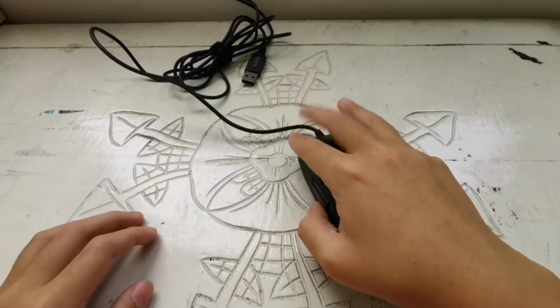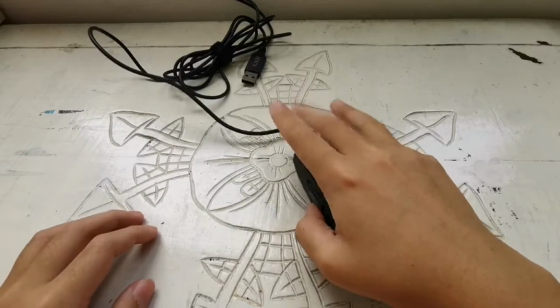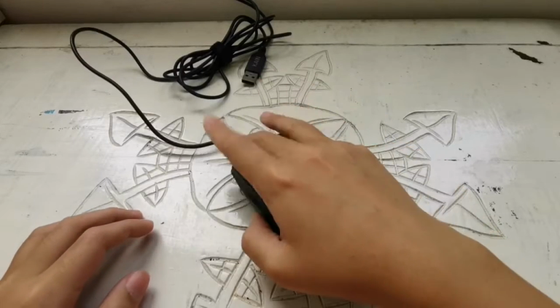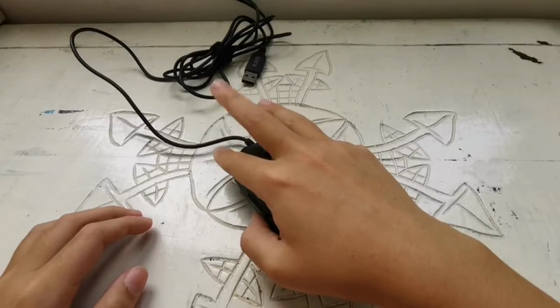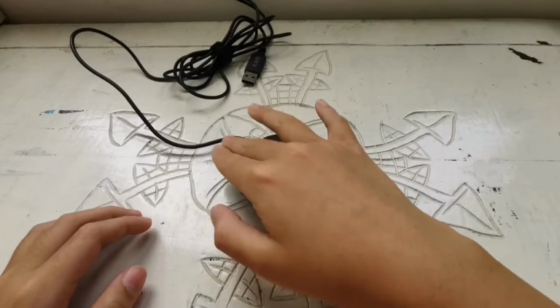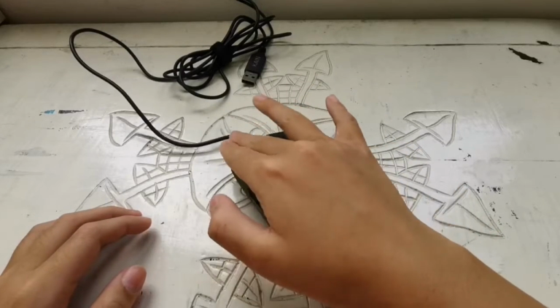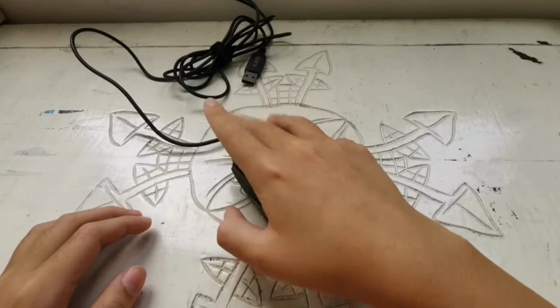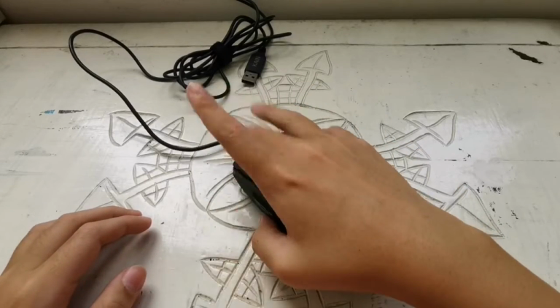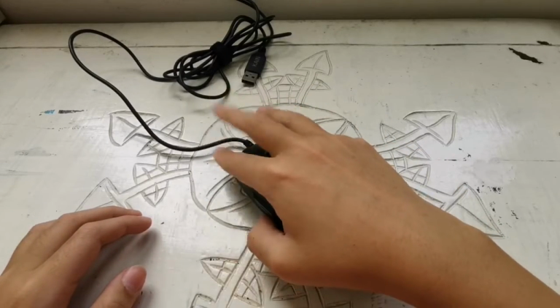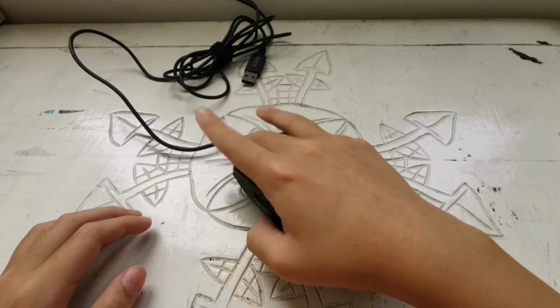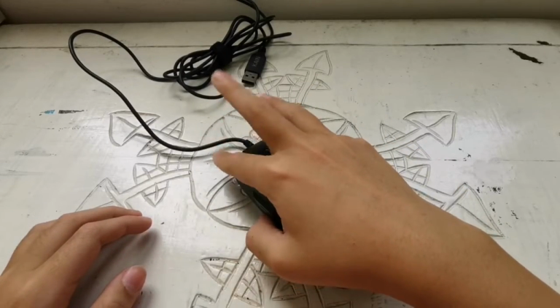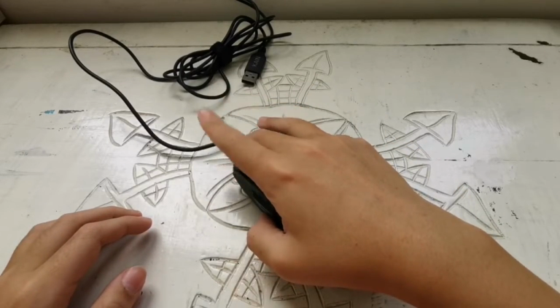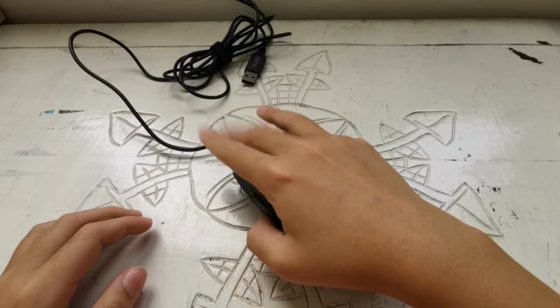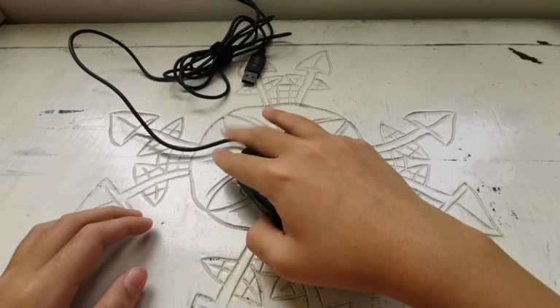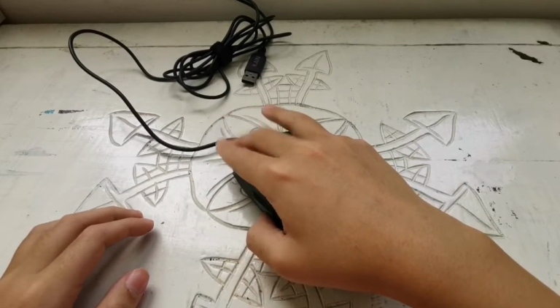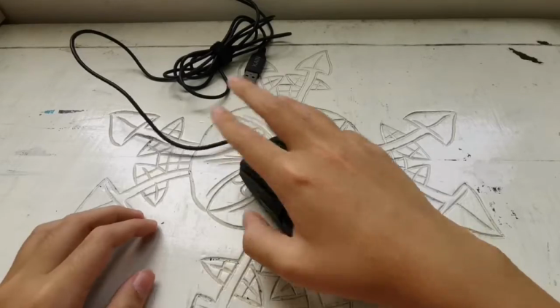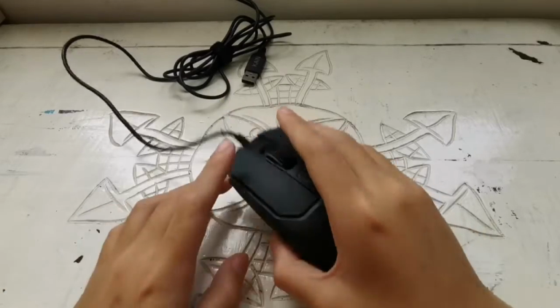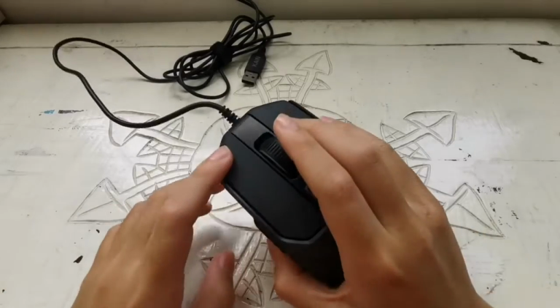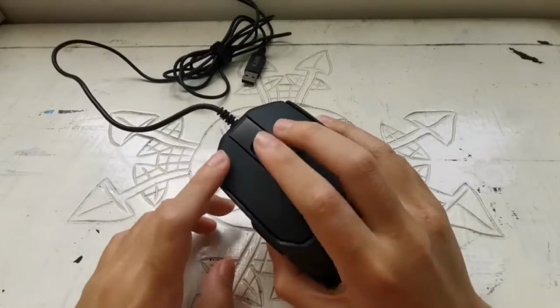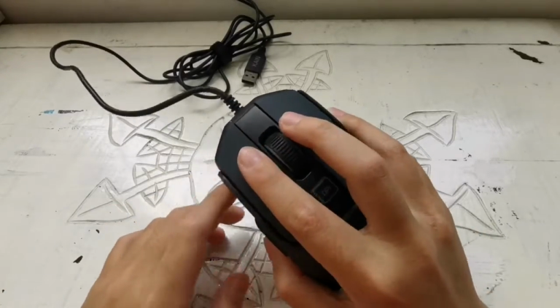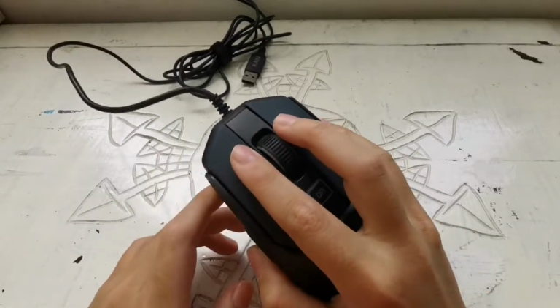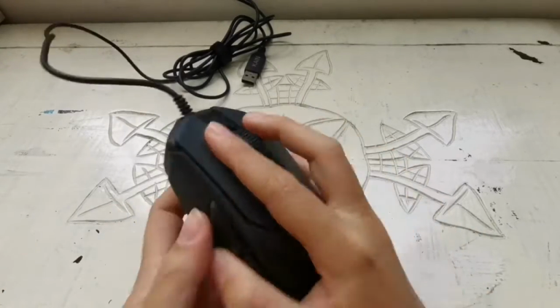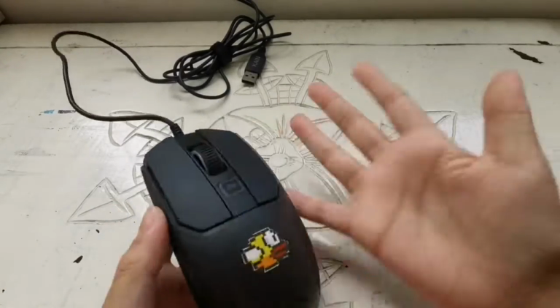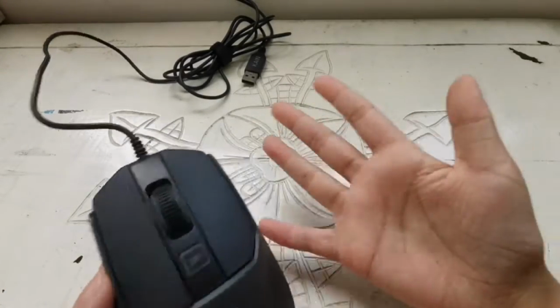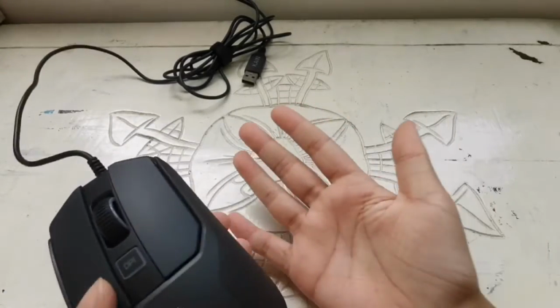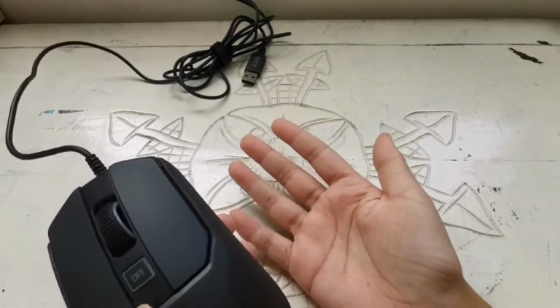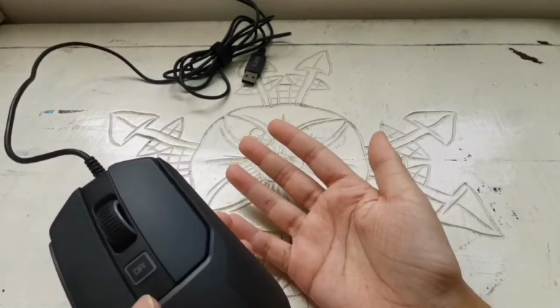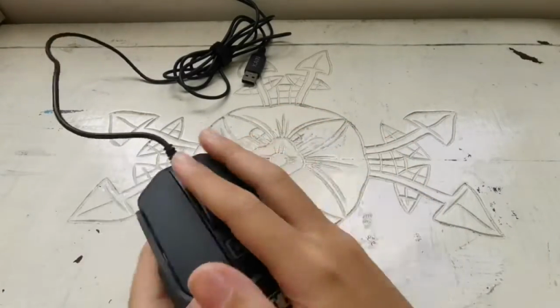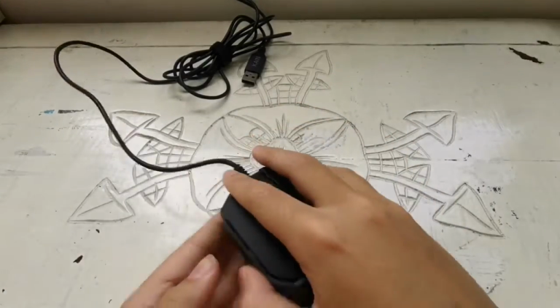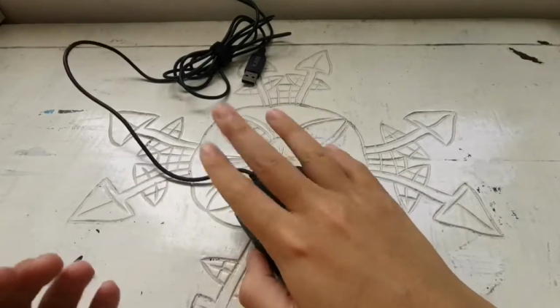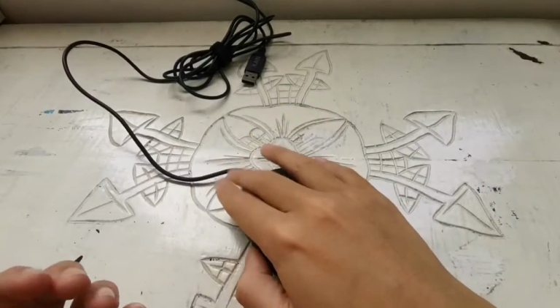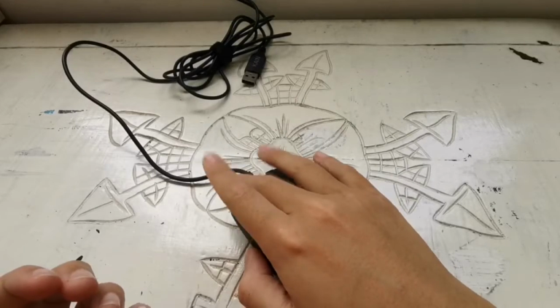This mouse is also good for butterfly clicking. The clicks are quite small, but my hand is small too, so it works well for me.